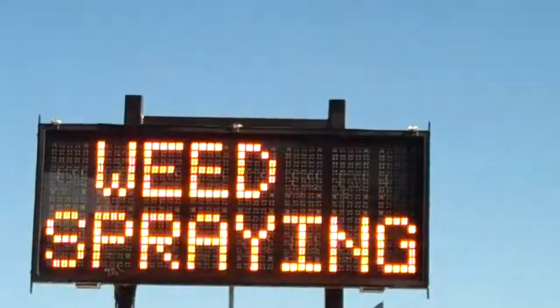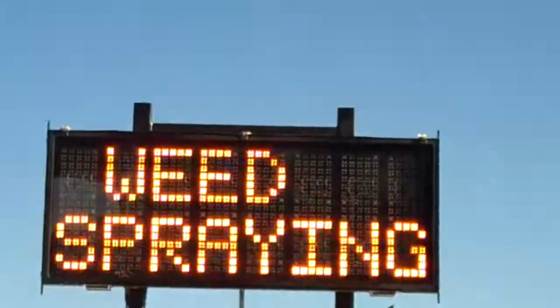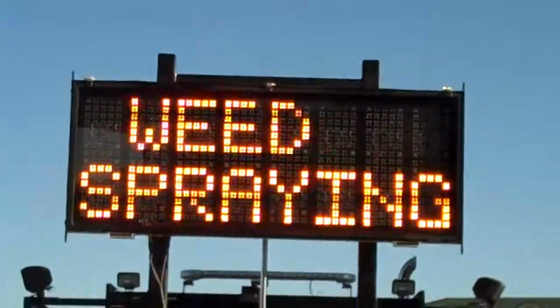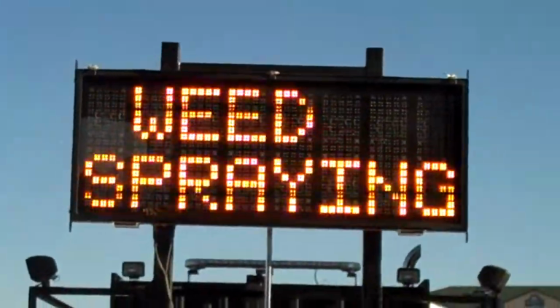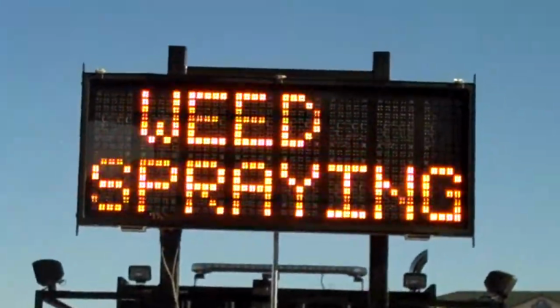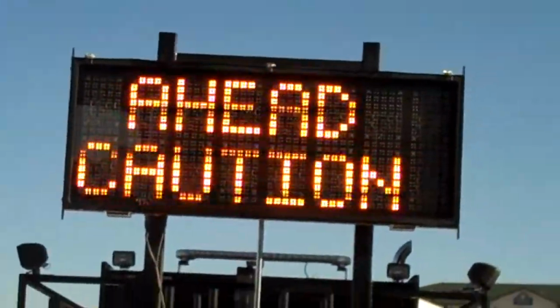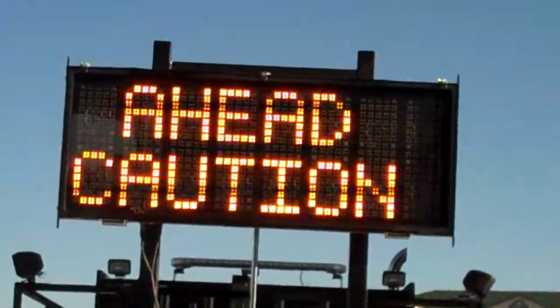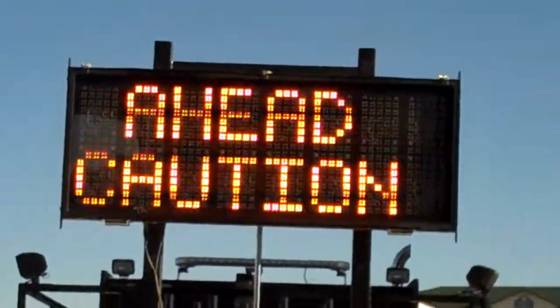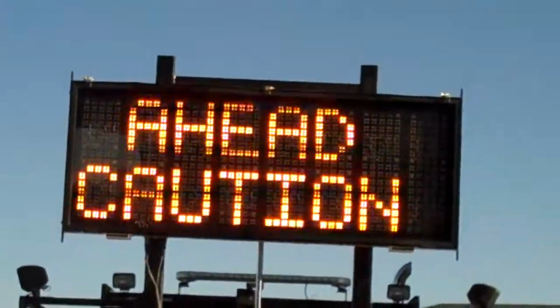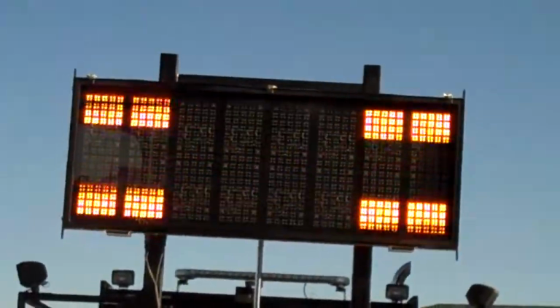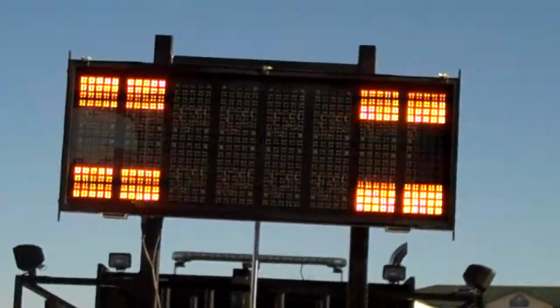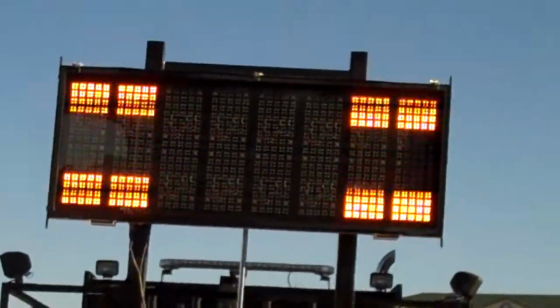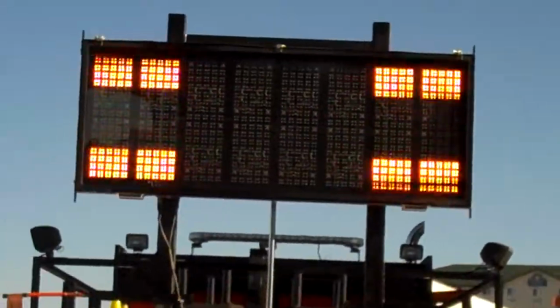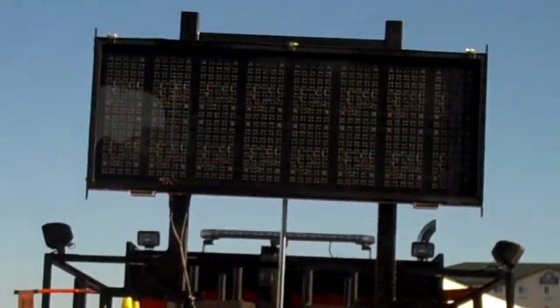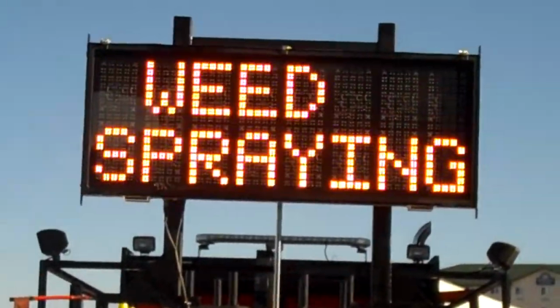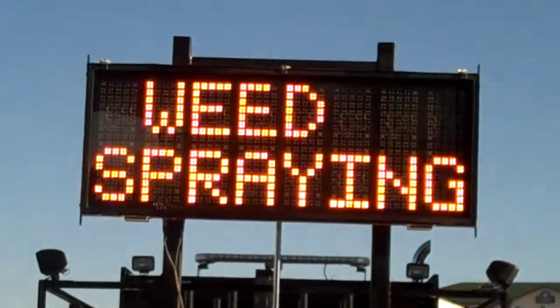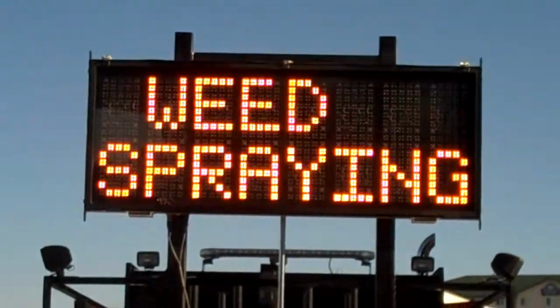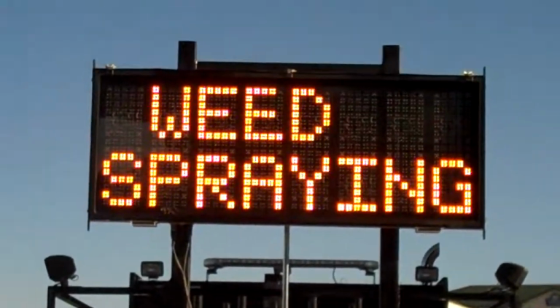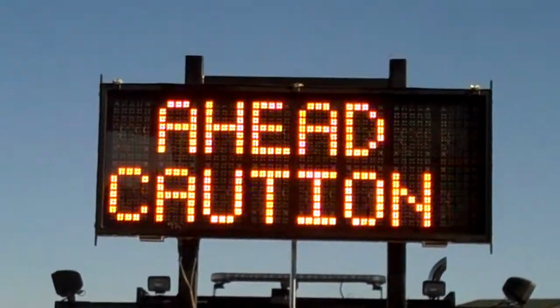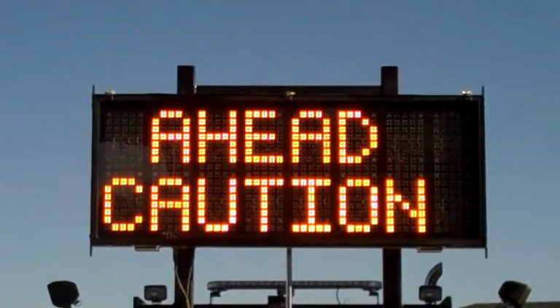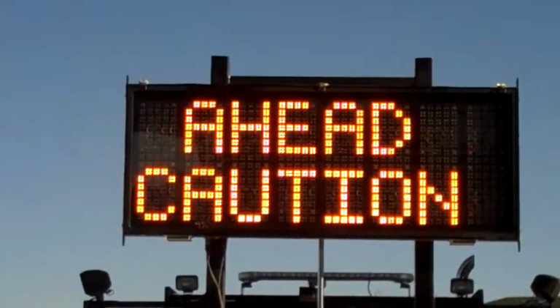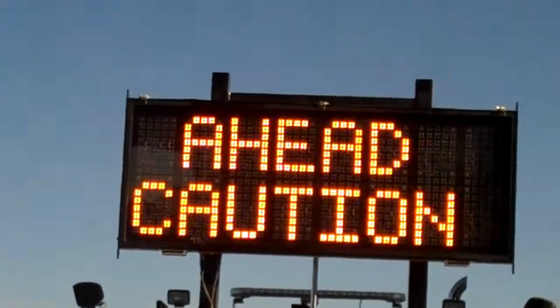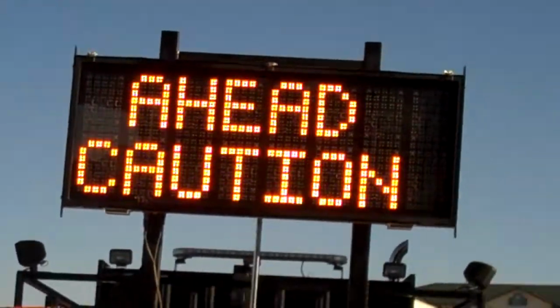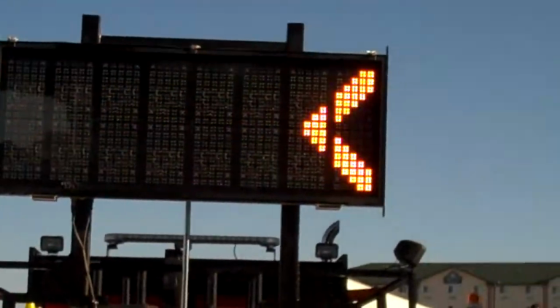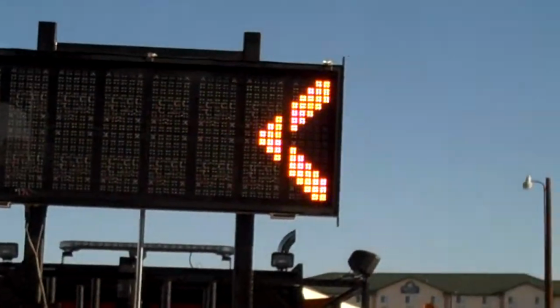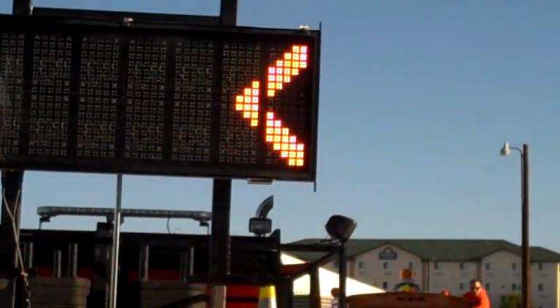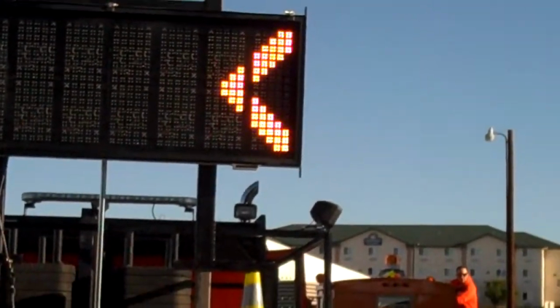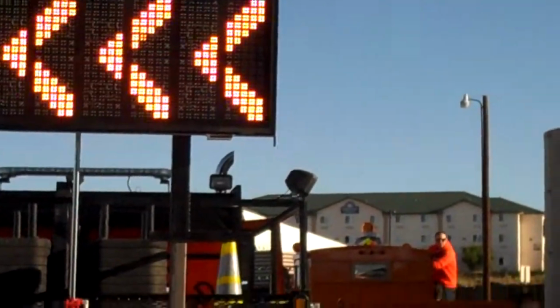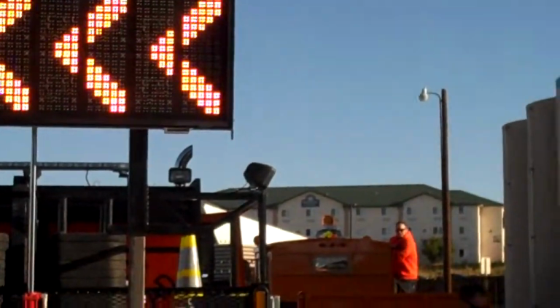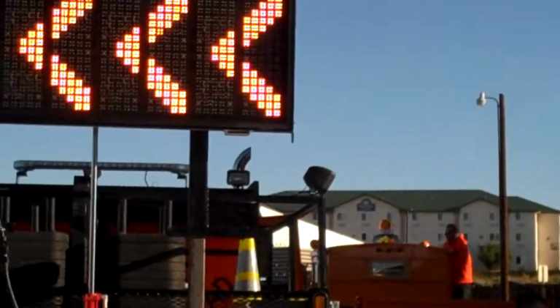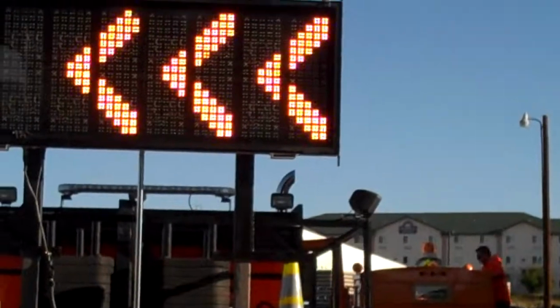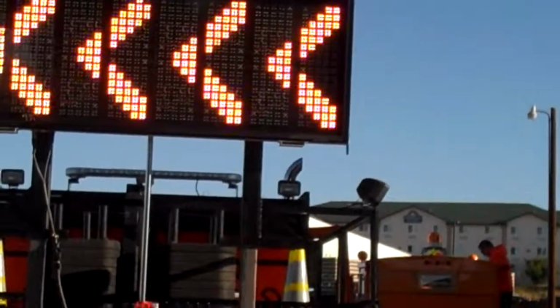I'm filming. Whoa! That is so cool. You can set it to the different icons. An arrow board?